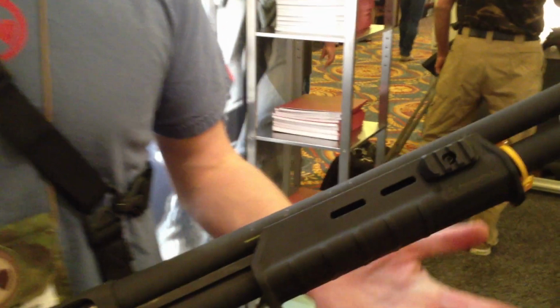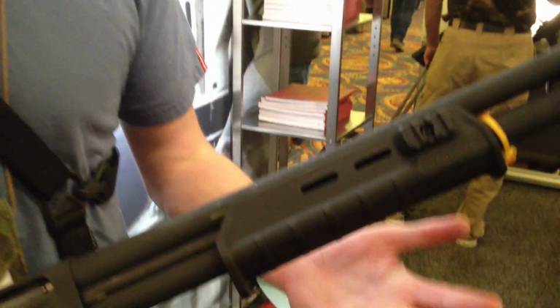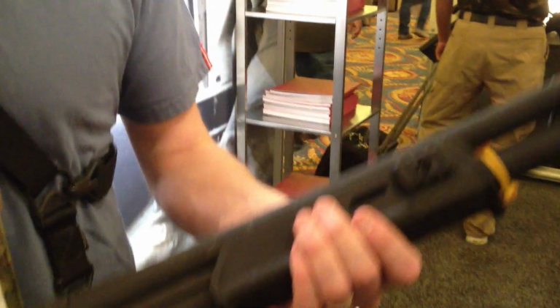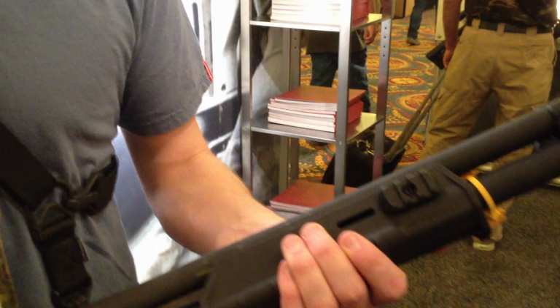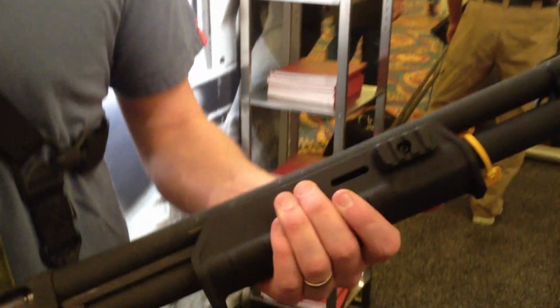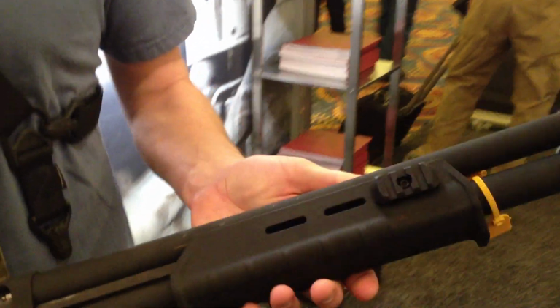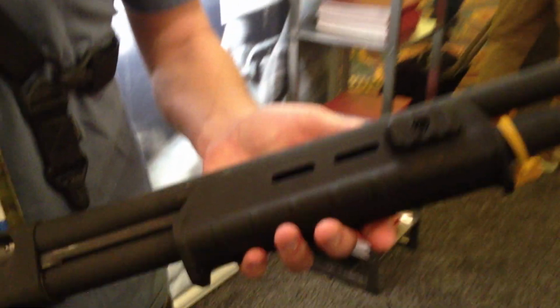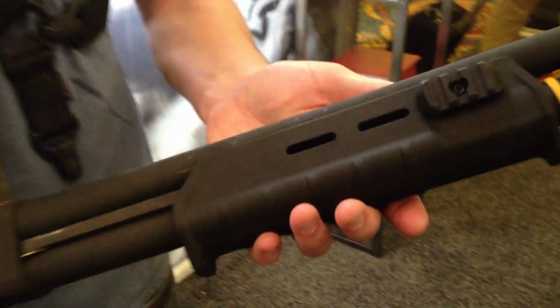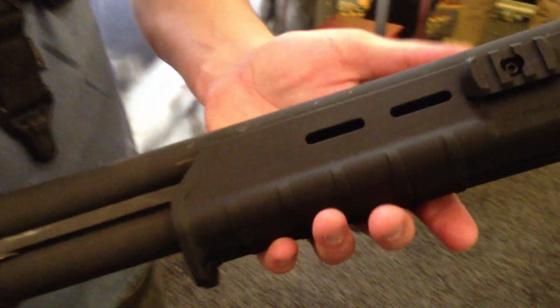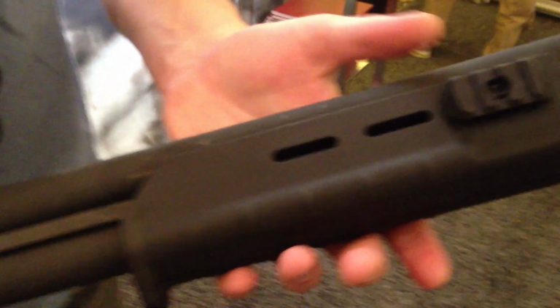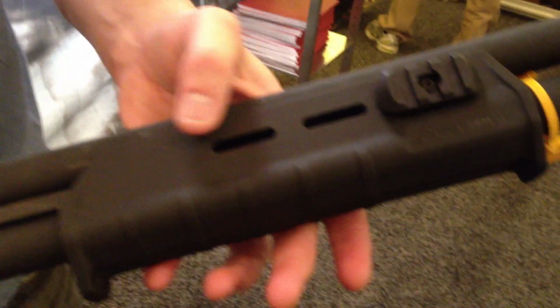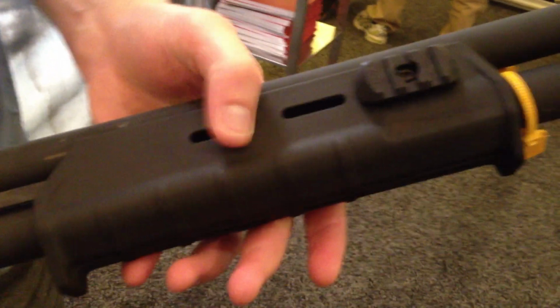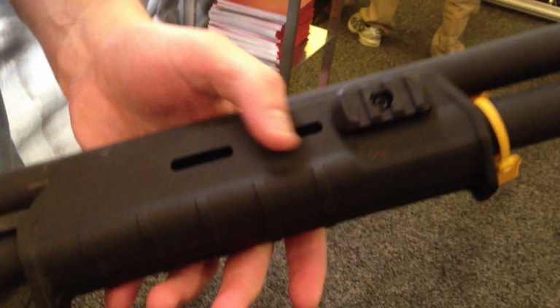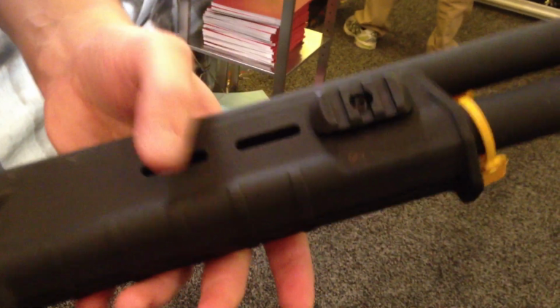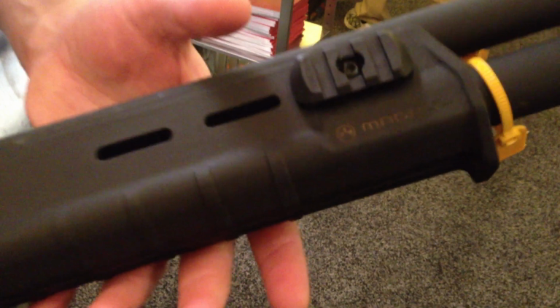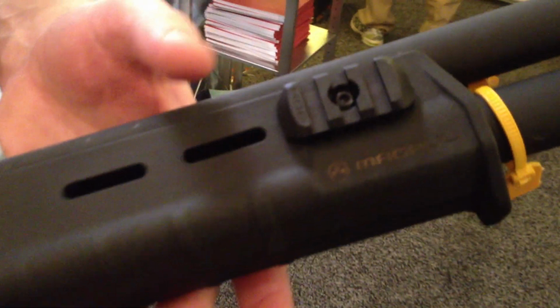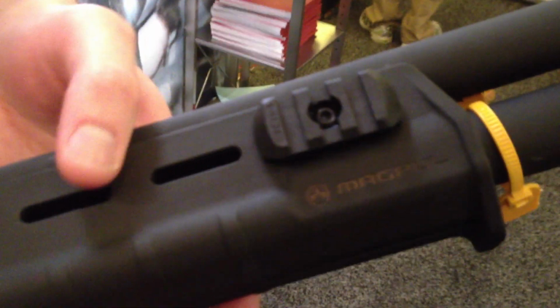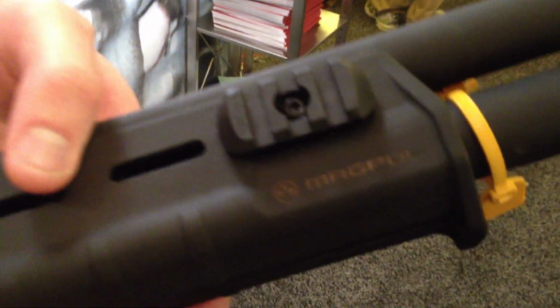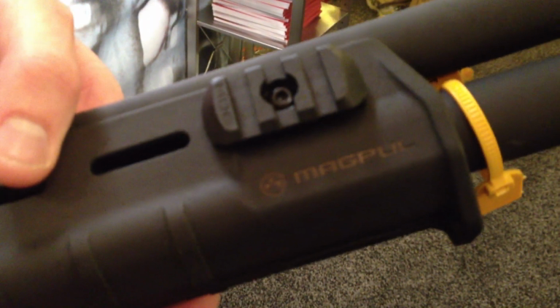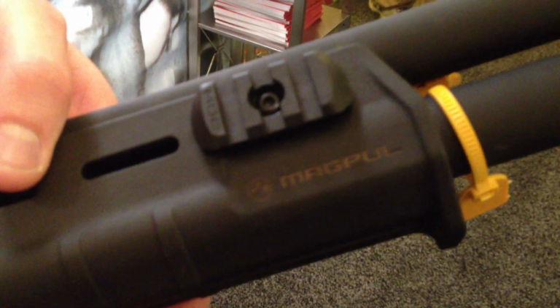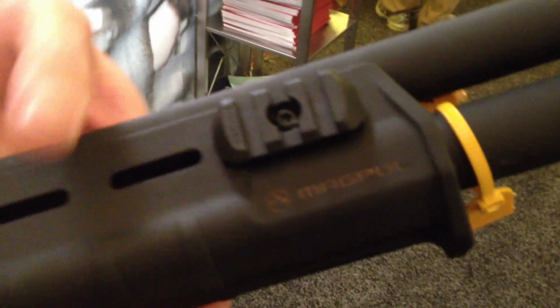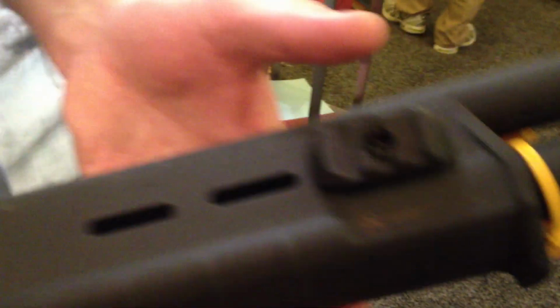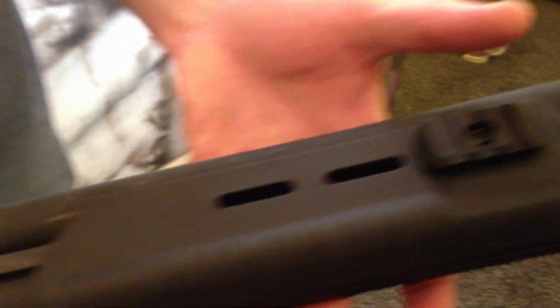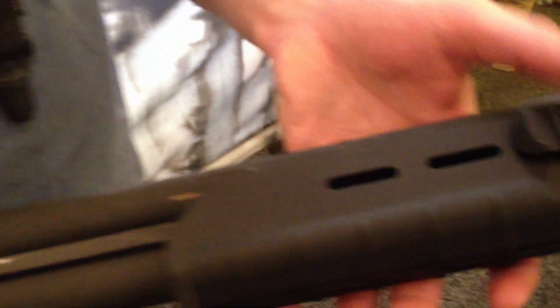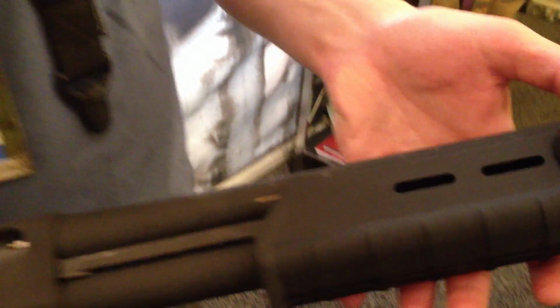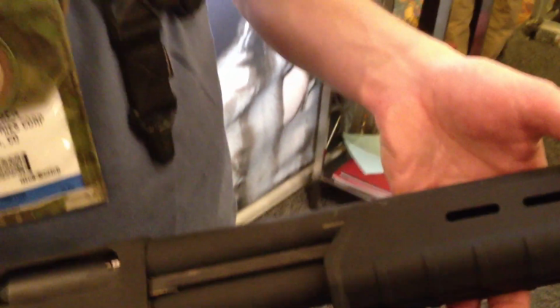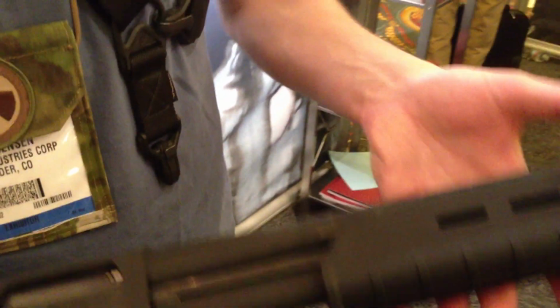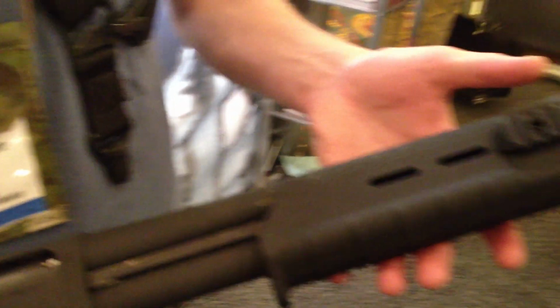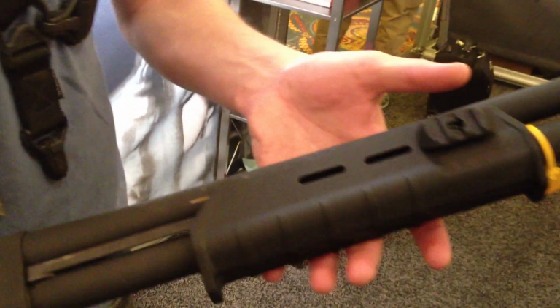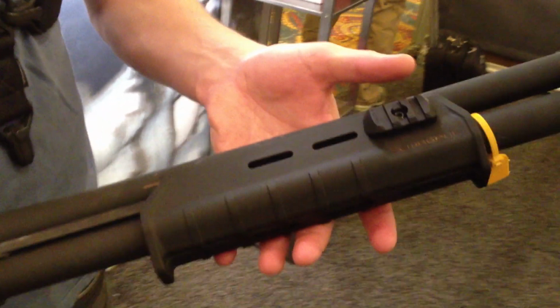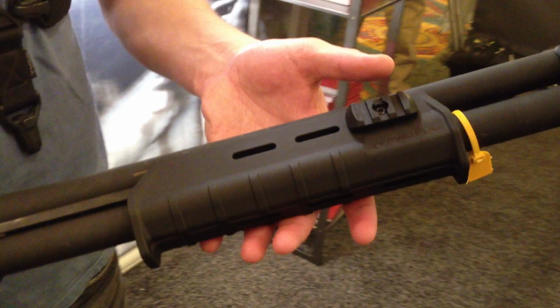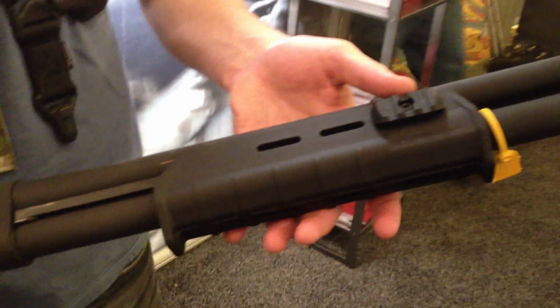This is the MOE forend for the Remington 870. It has slots because it's compatible with all of our current MOE accessories. This is one of our light rails if you want to add a weapon light to the forend.